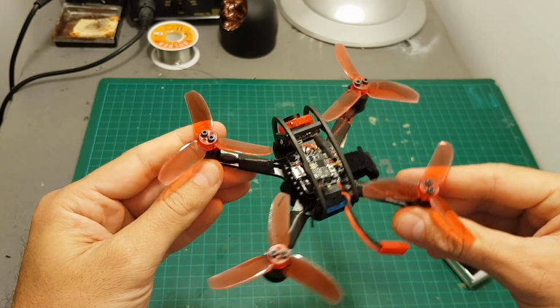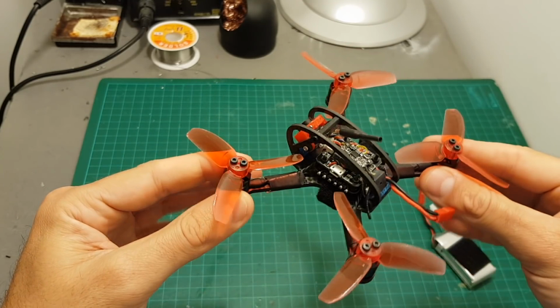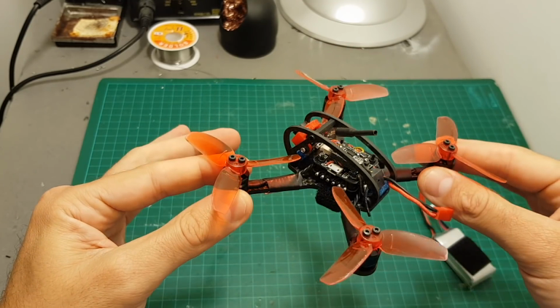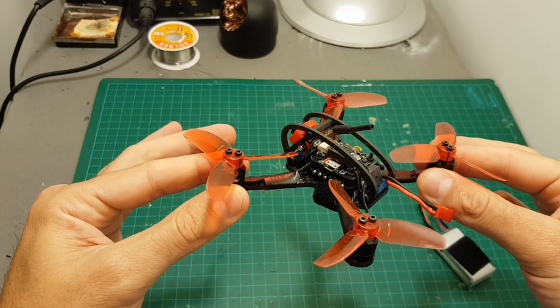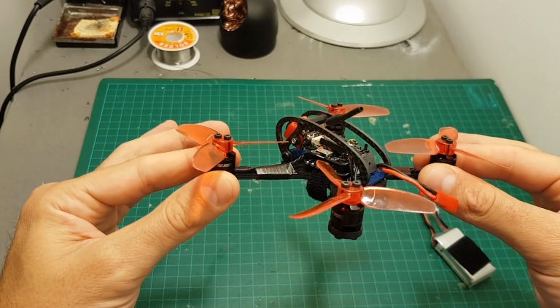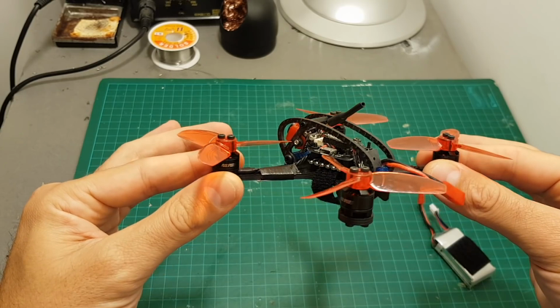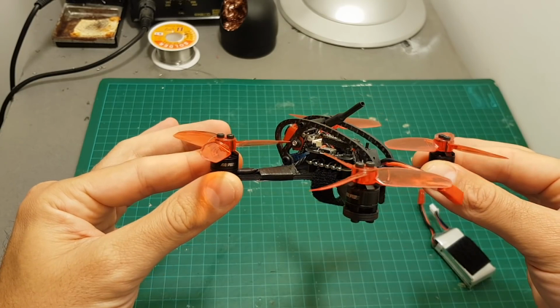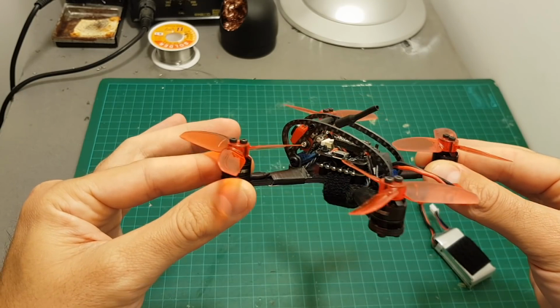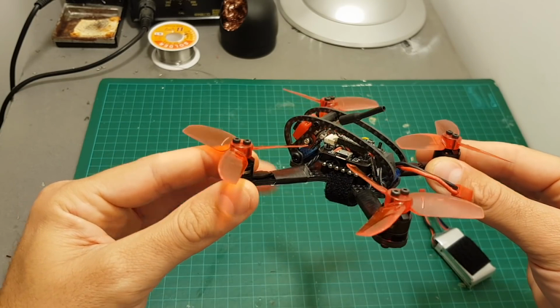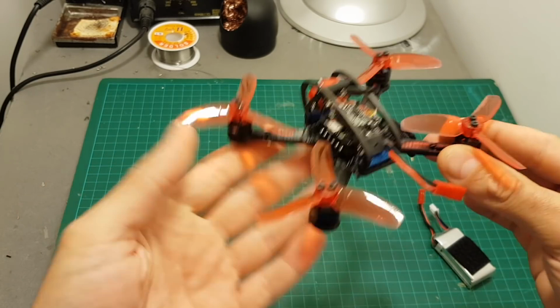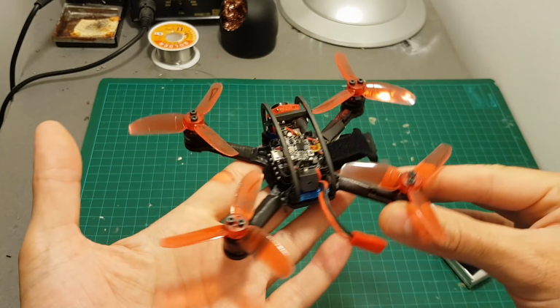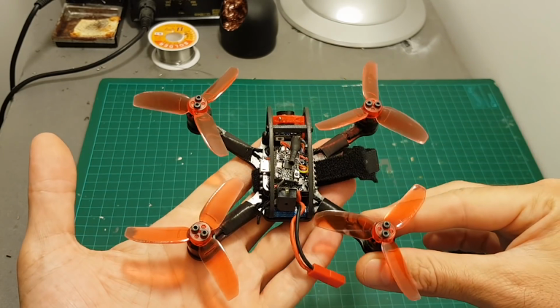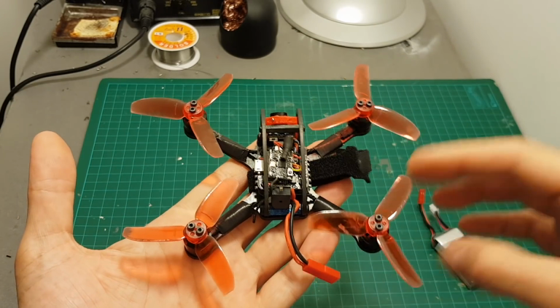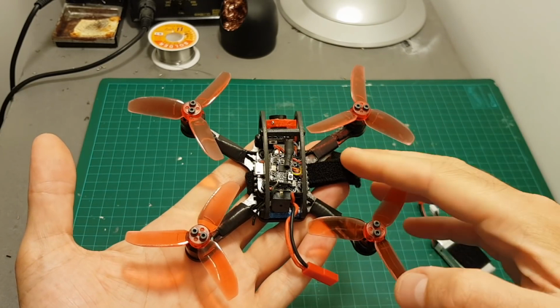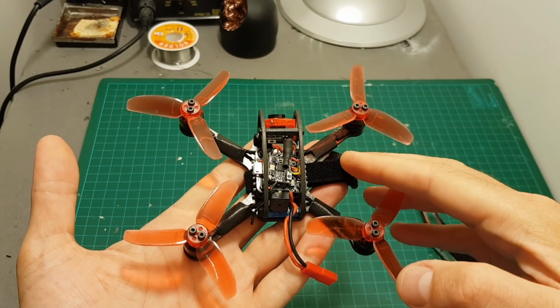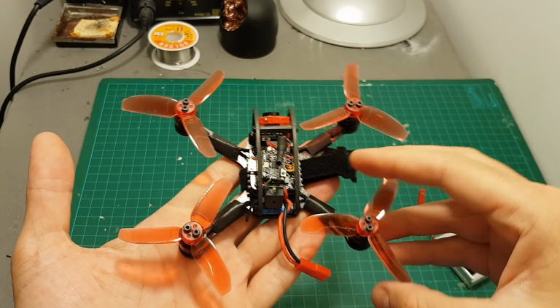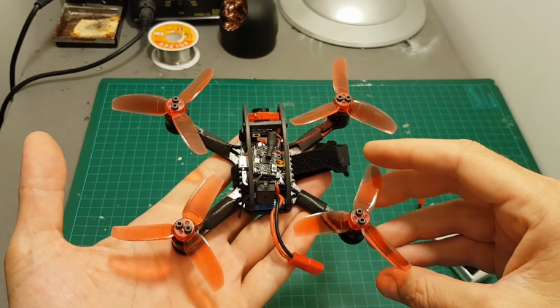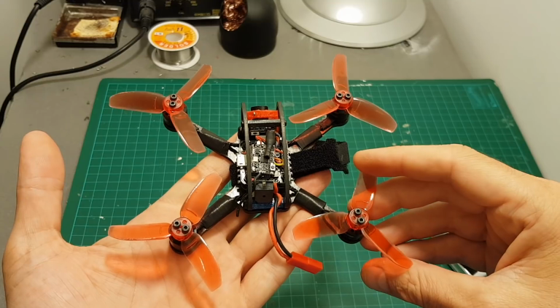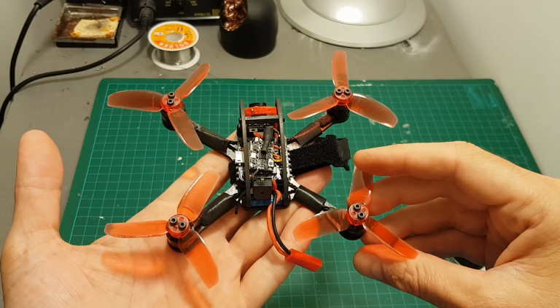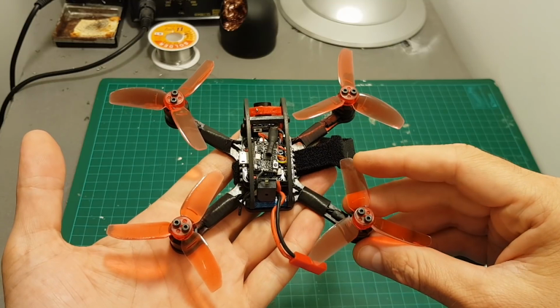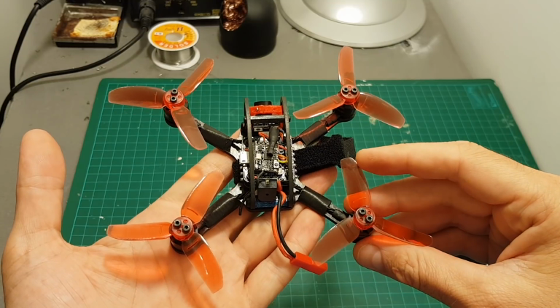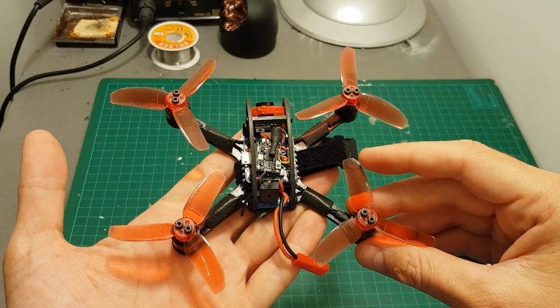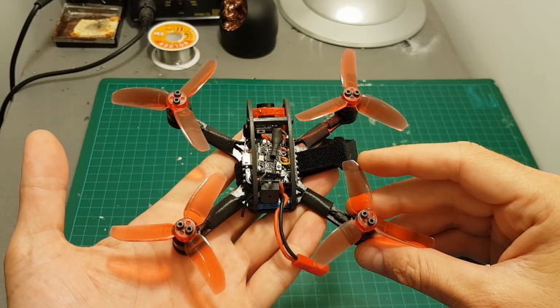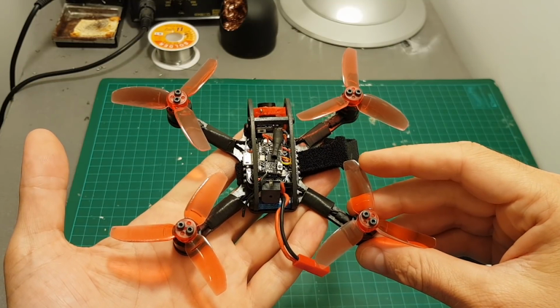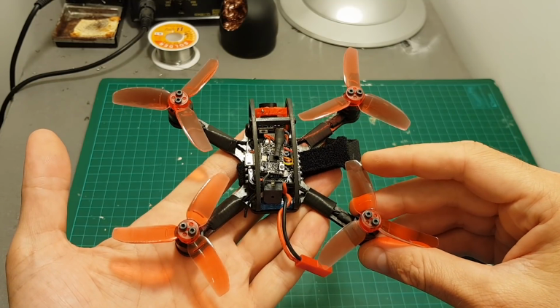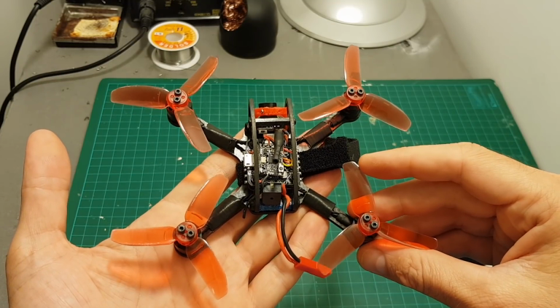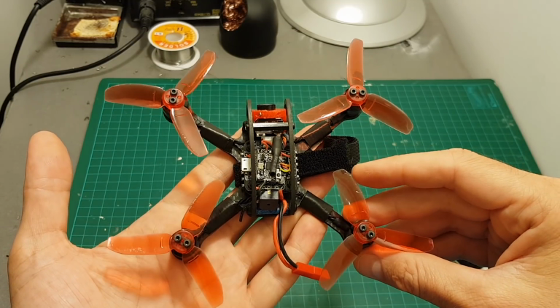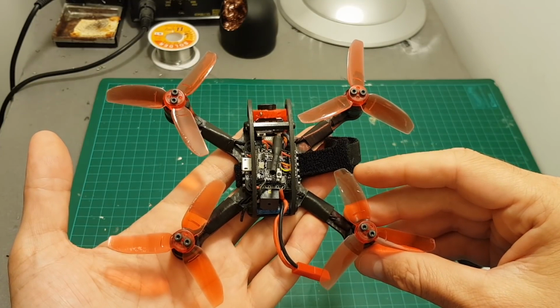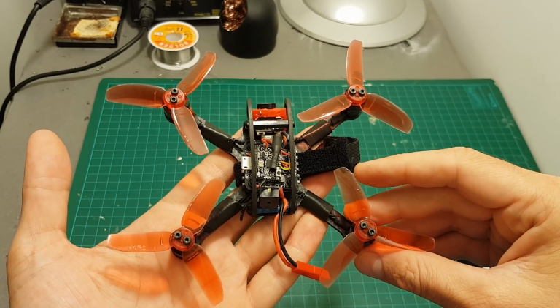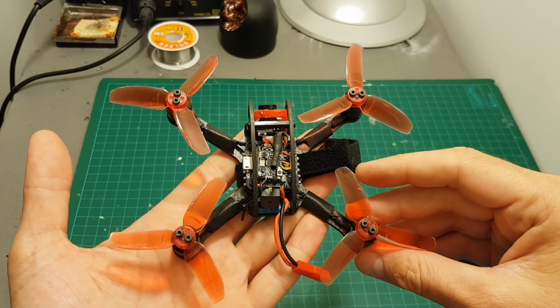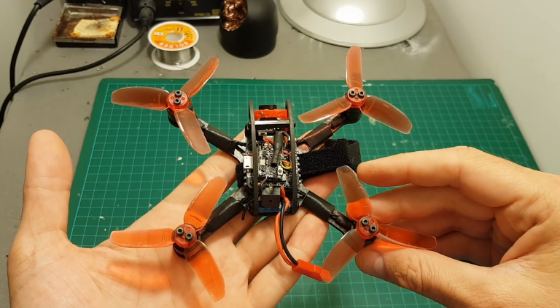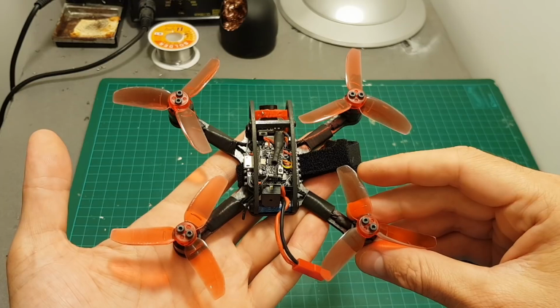So as always, thank you for watching my video. I hope you enjoyed it and found it useful. If you have any questions about this quadcopter, feel free to ask in the comments section below. Don't forget to subscribe, and I'll see you in my next videos. Goodbye.